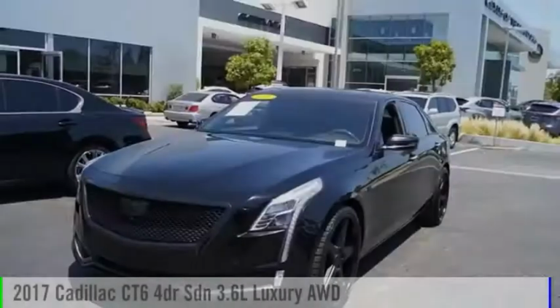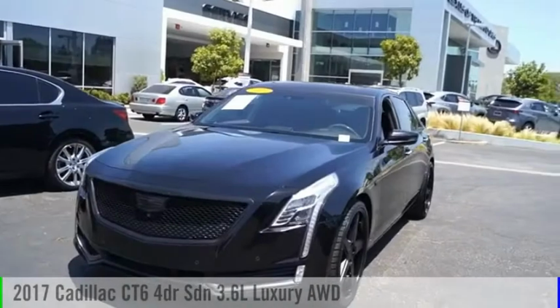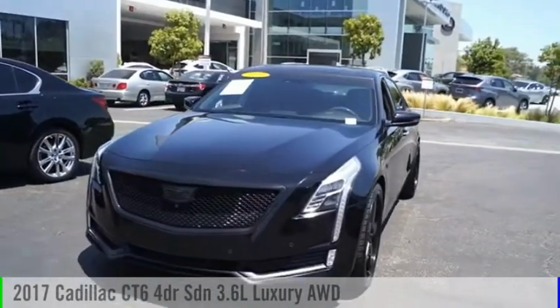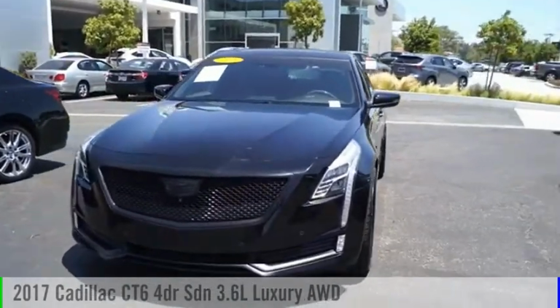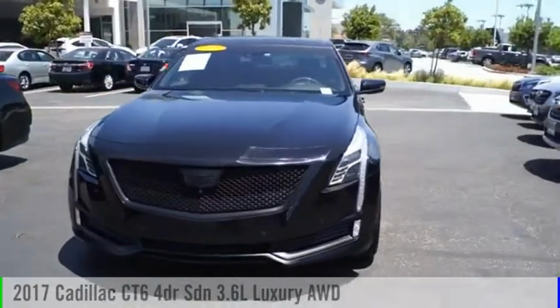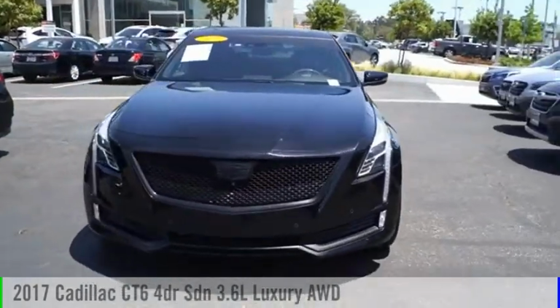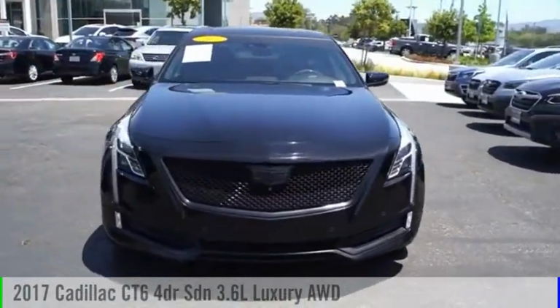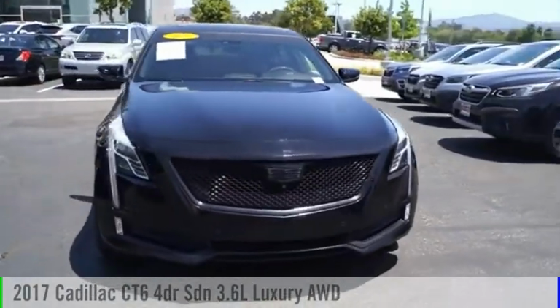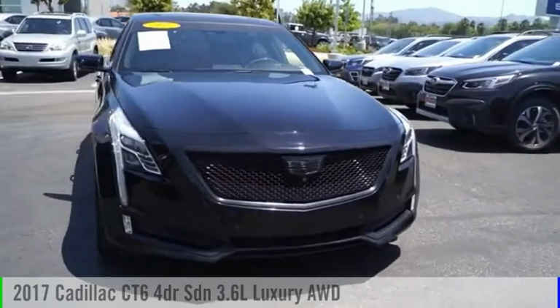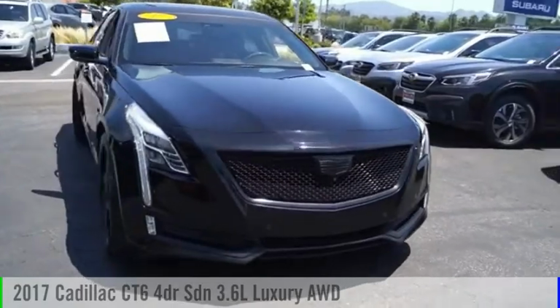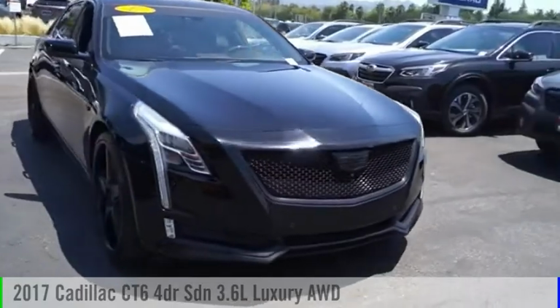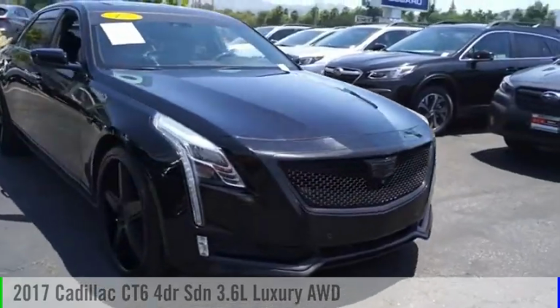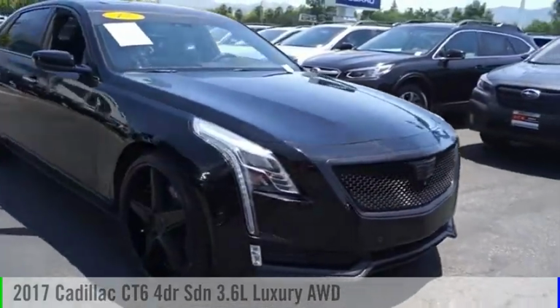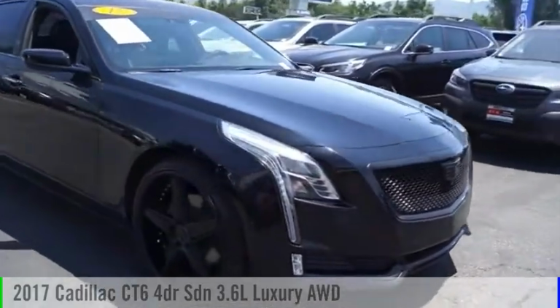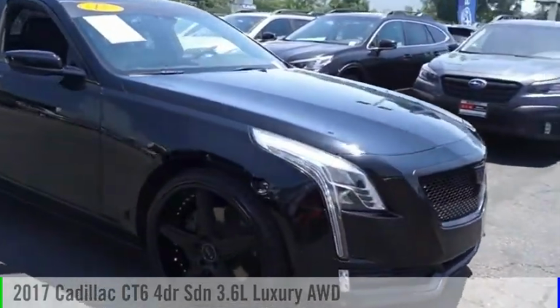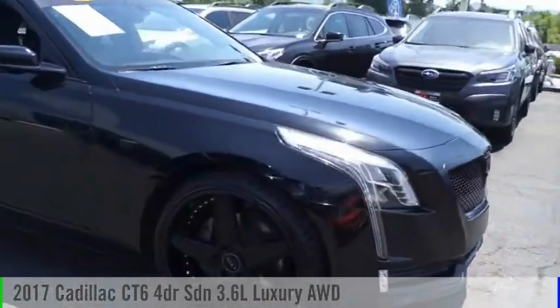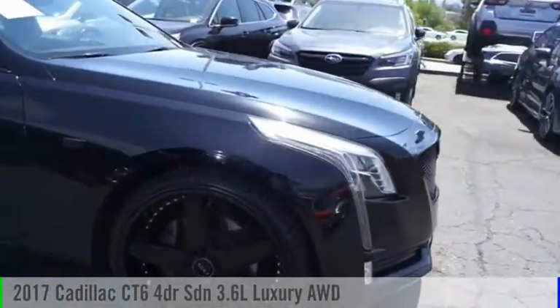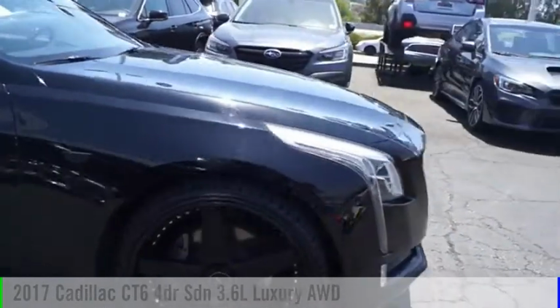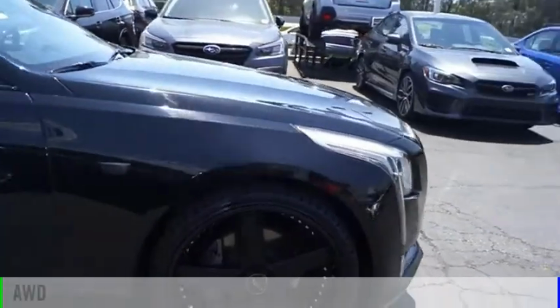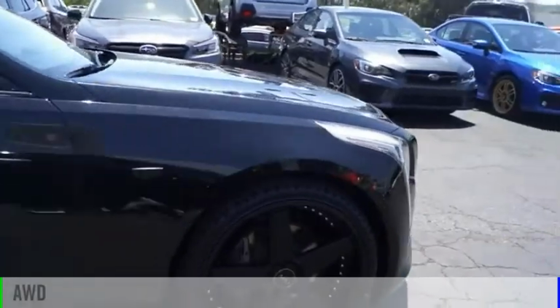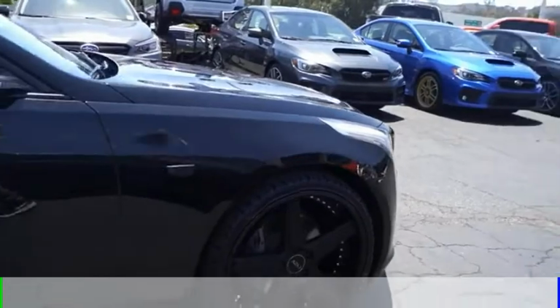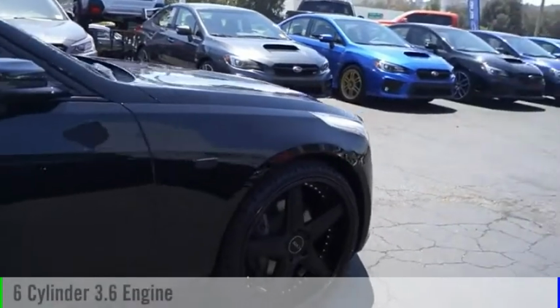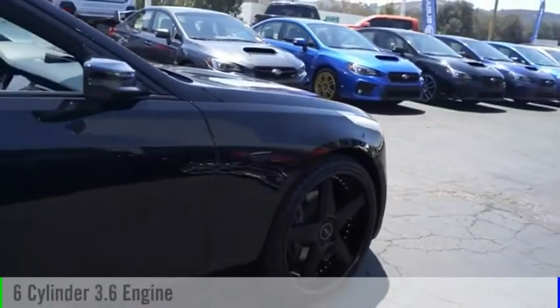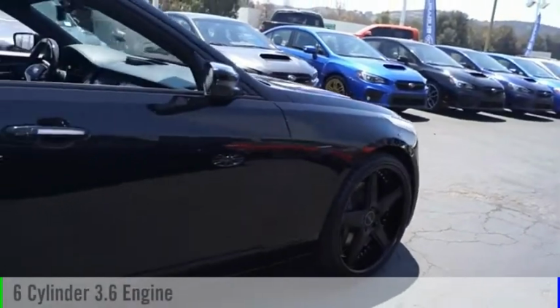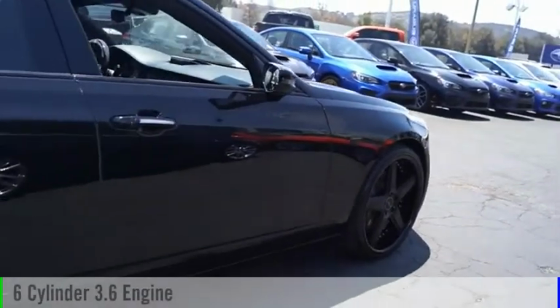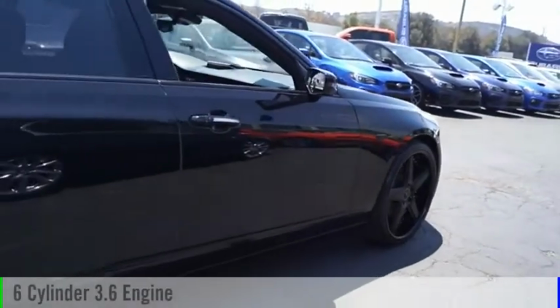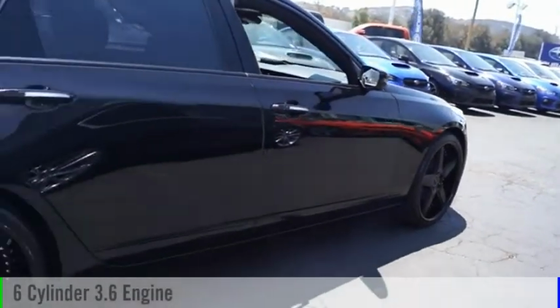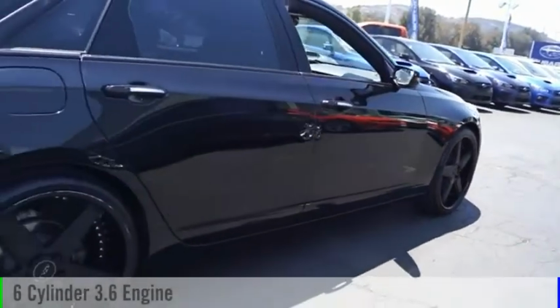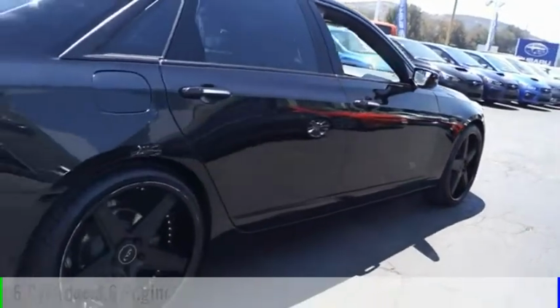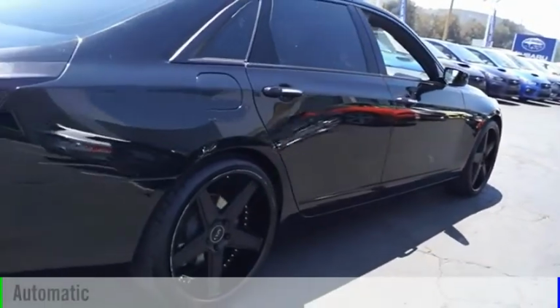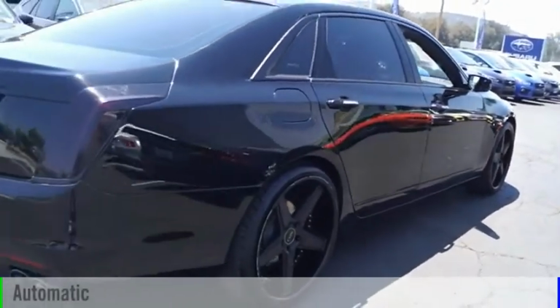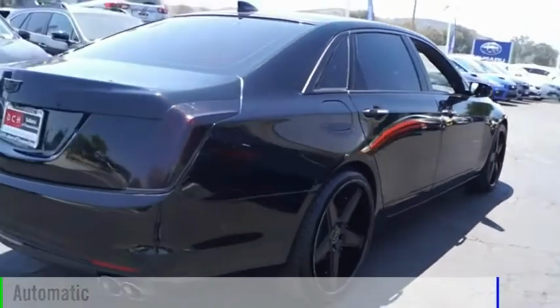Looking for the right vehicle? Check out the 2017 Cadillac CT6. This vehicle is powered by an all-wheel drive, six-cylinder, 3.6-liter engine, and comes with an automatic transmission.